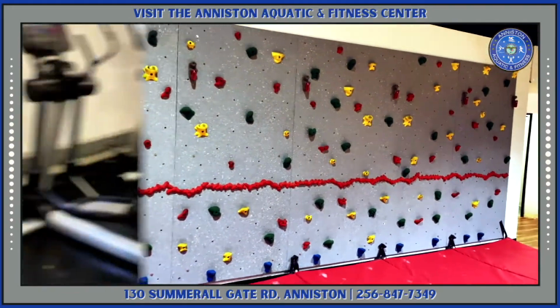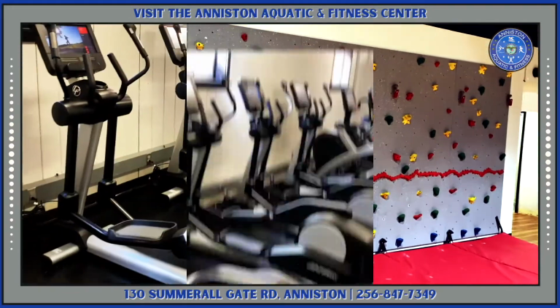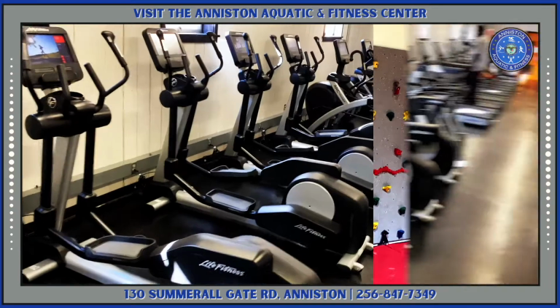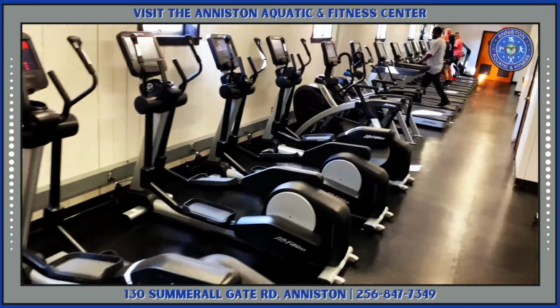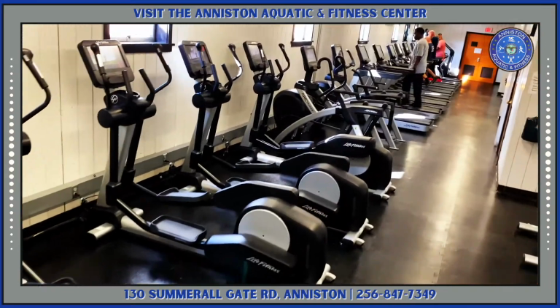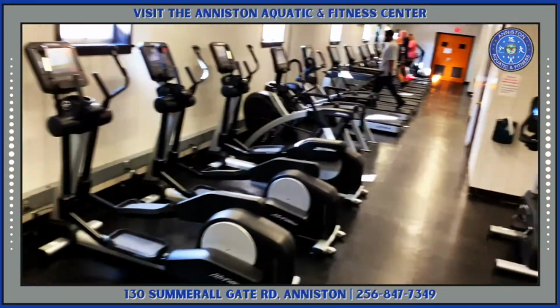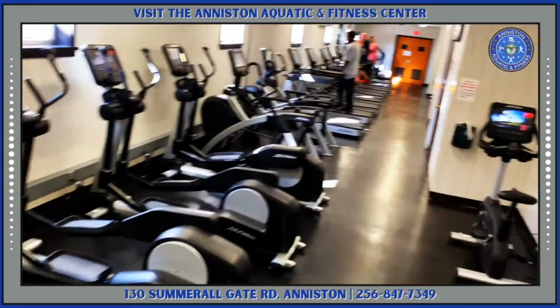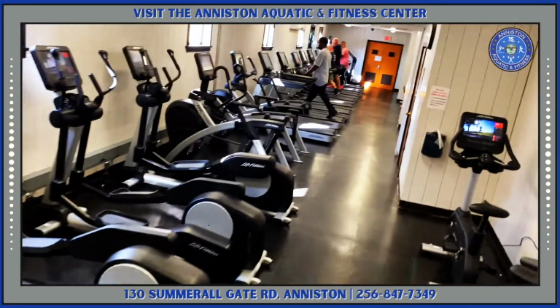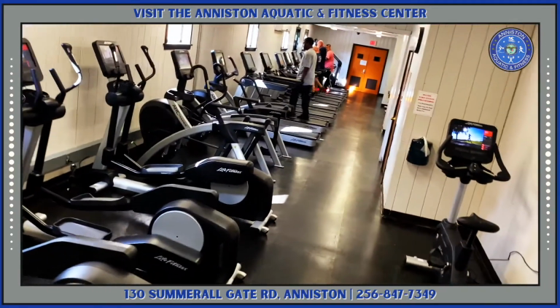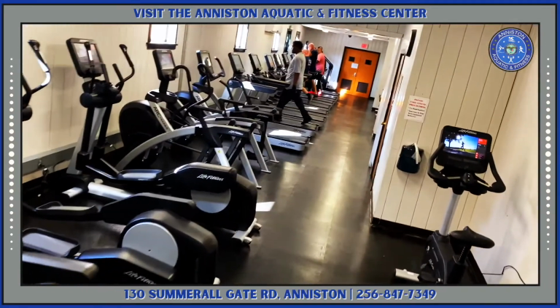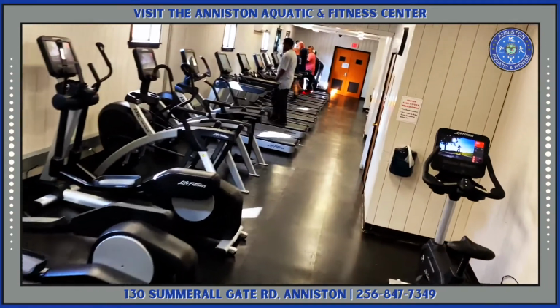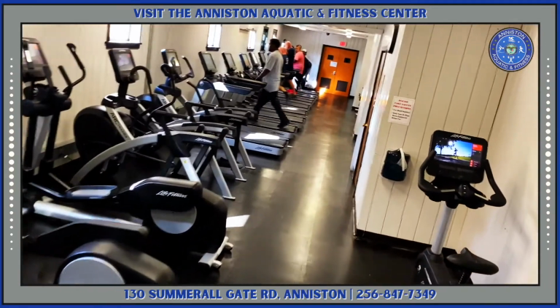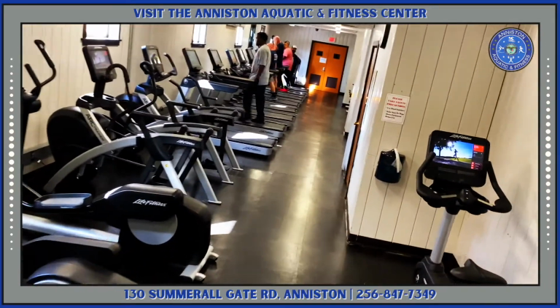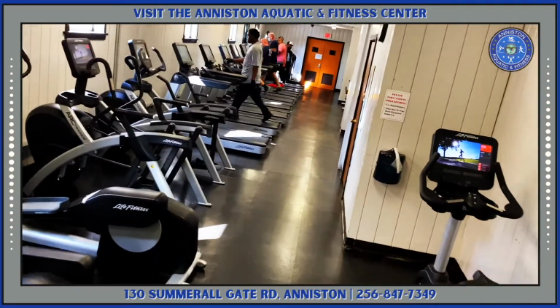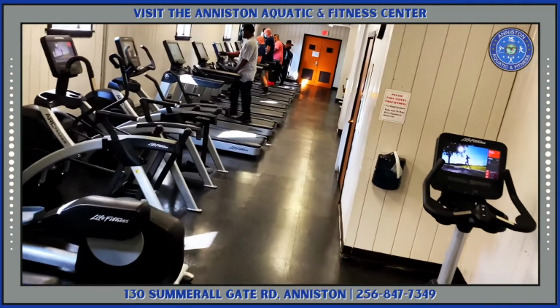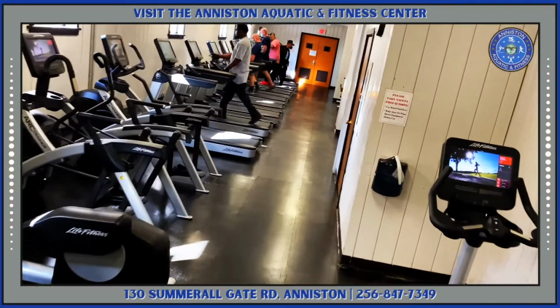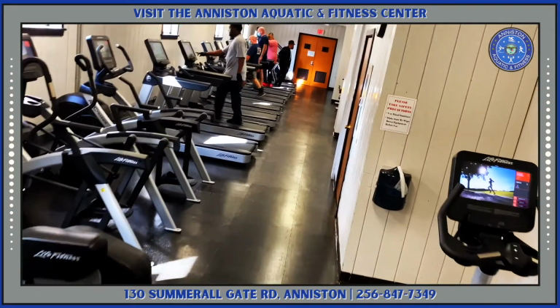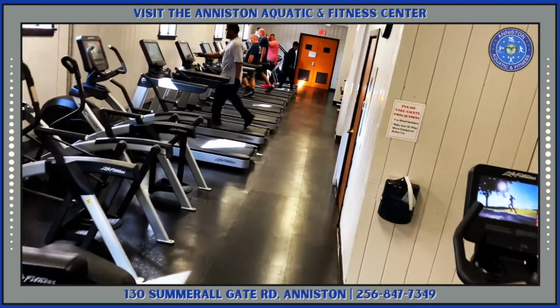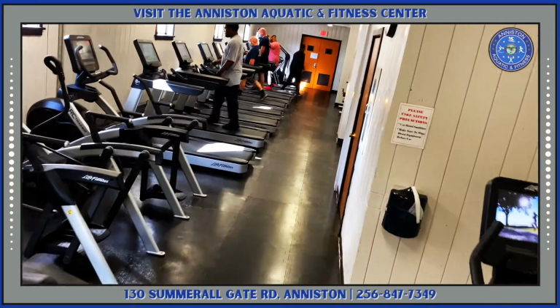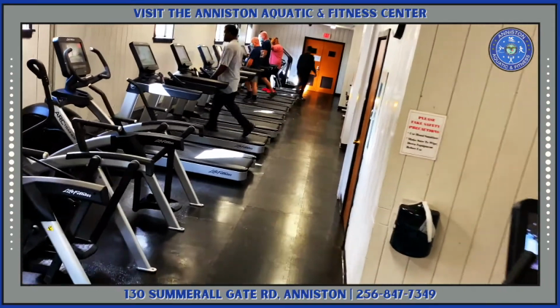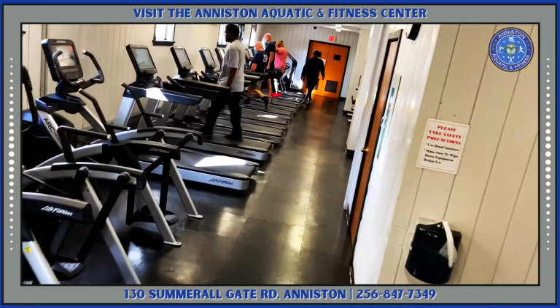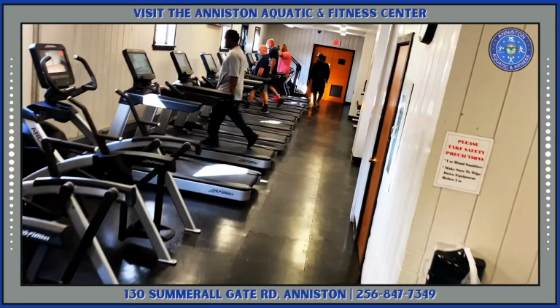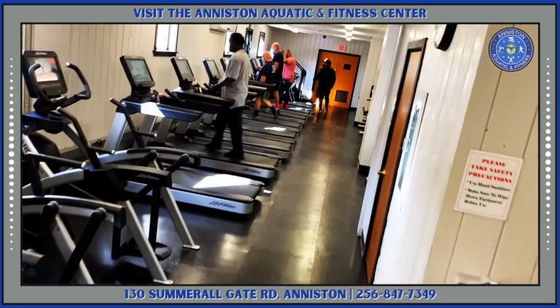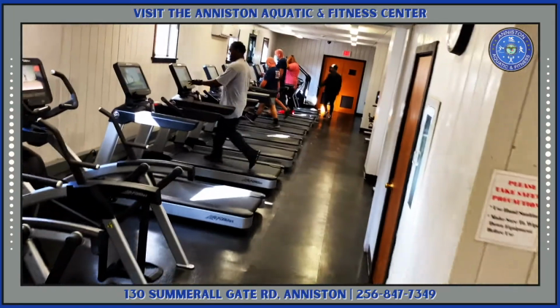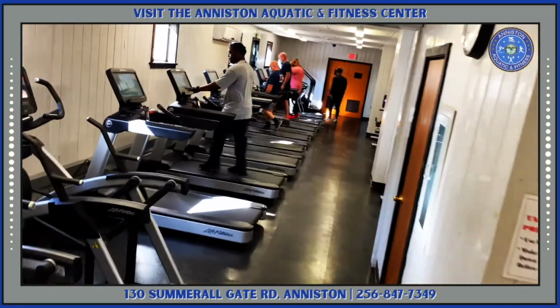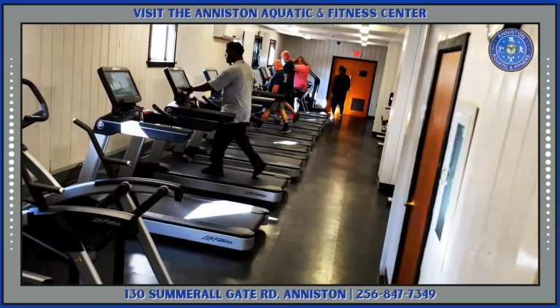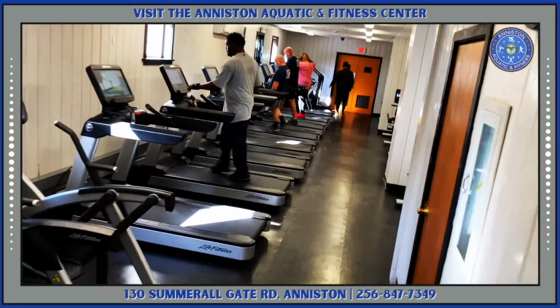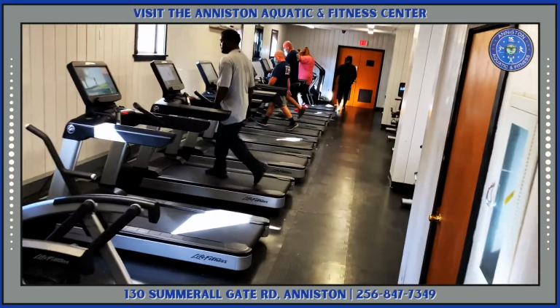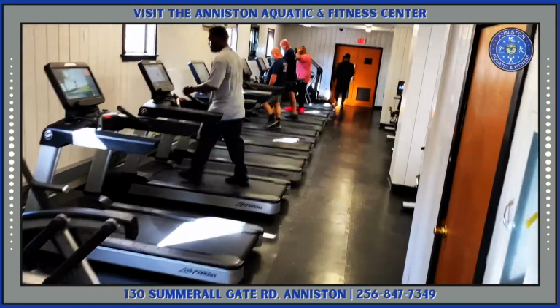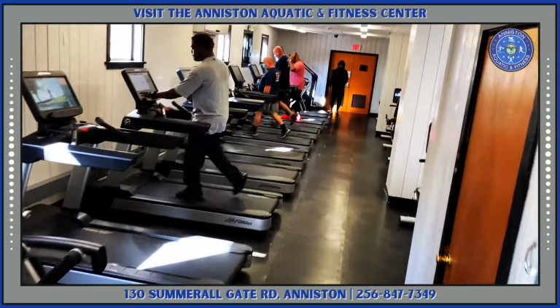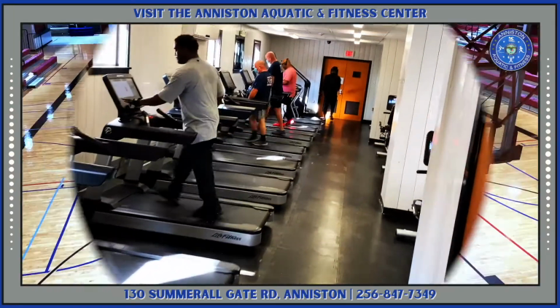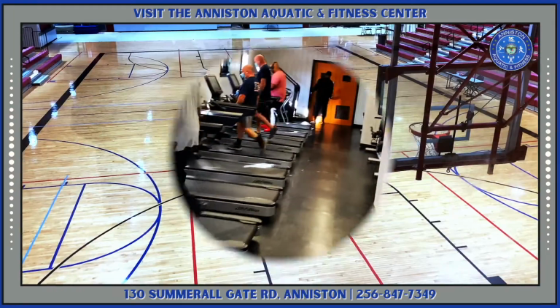Our new state-of-the-art cardio room has brand new equipment — it just came in last week. So grab a friend, come on down and get some exercise.